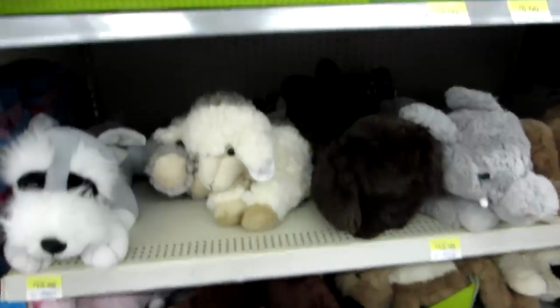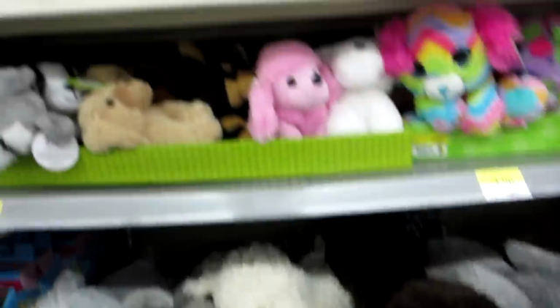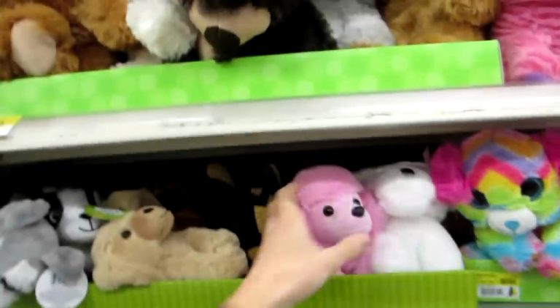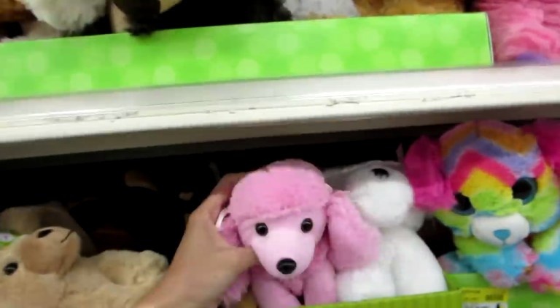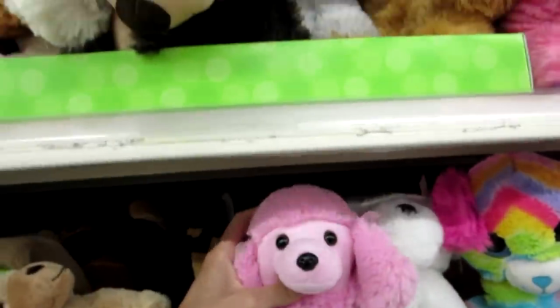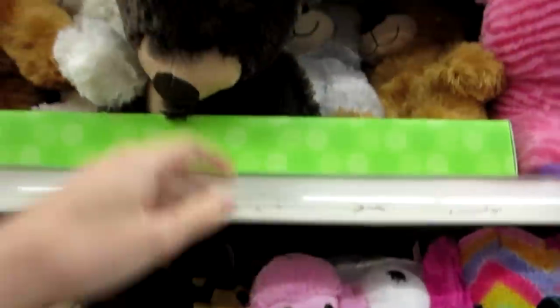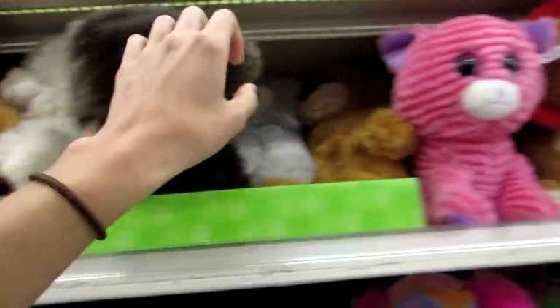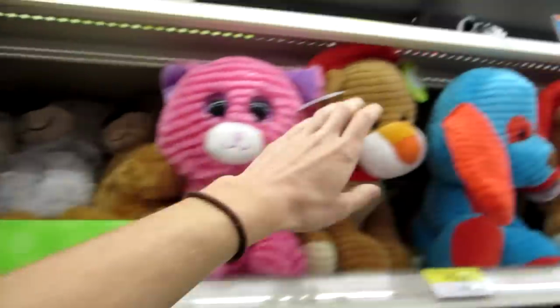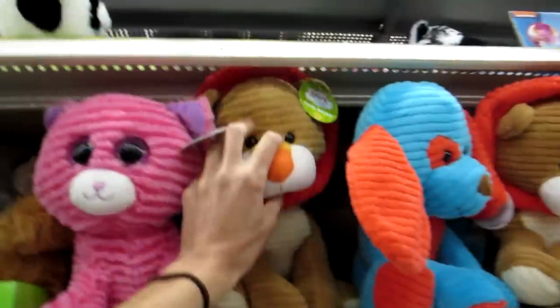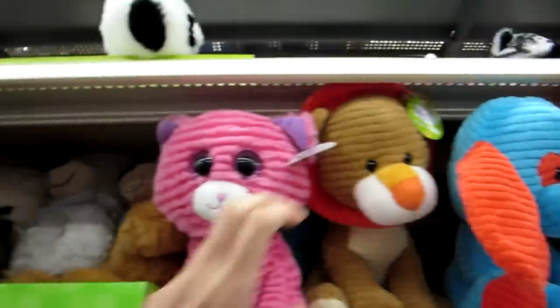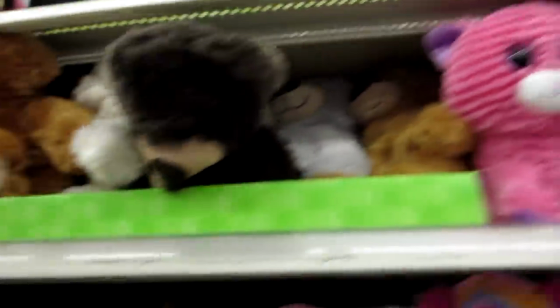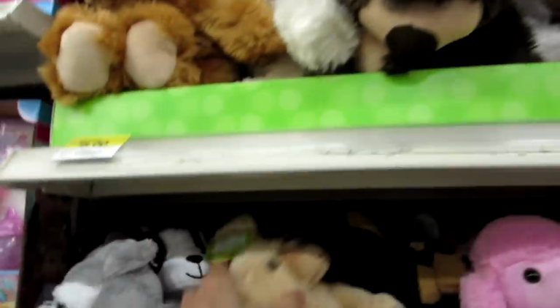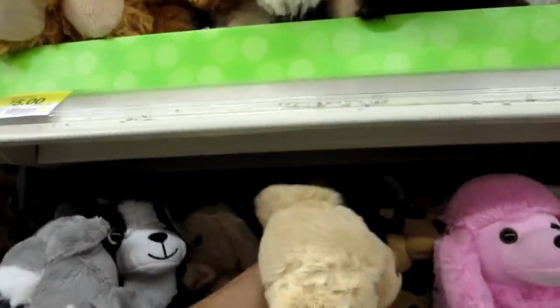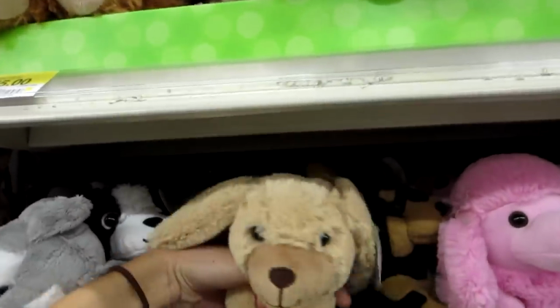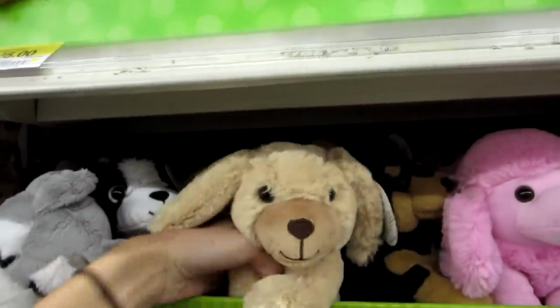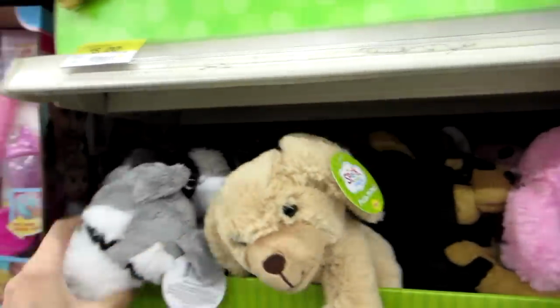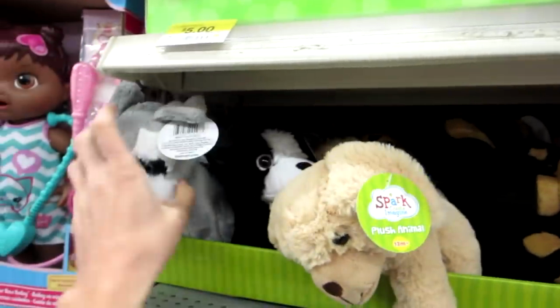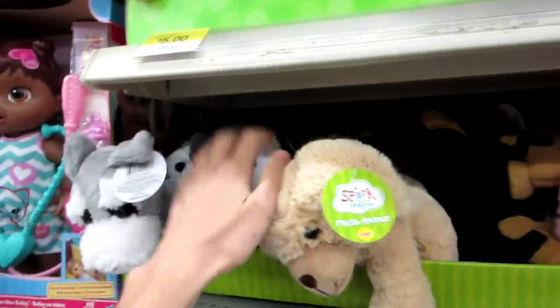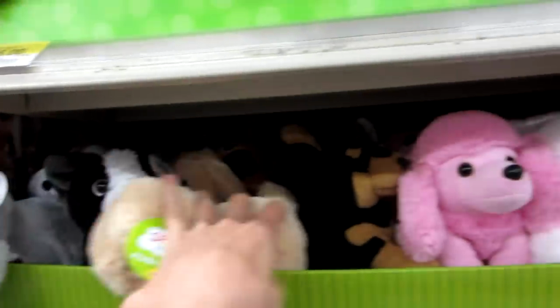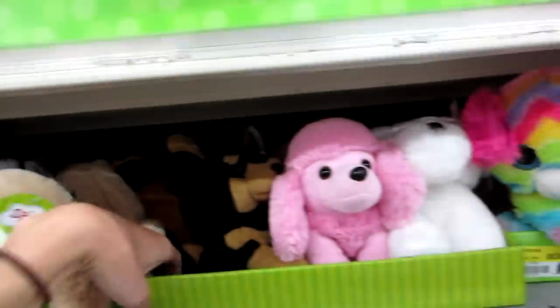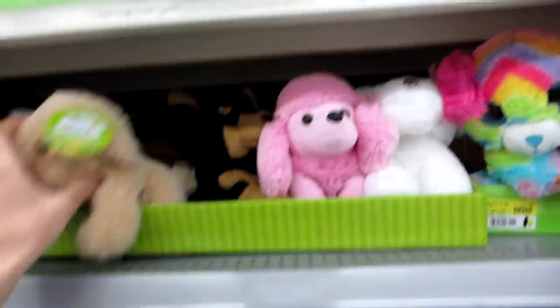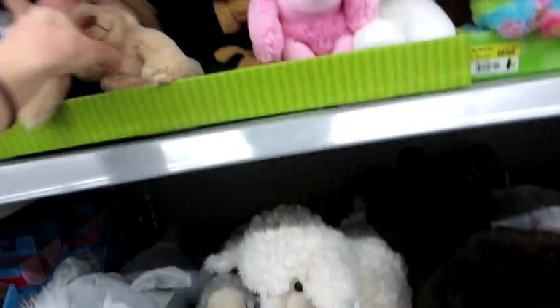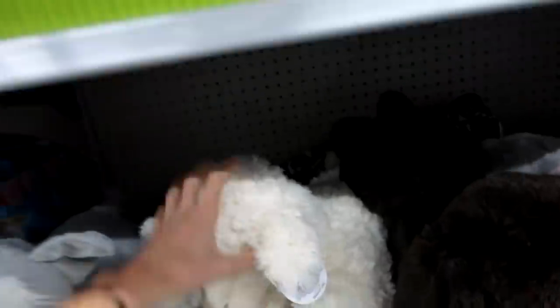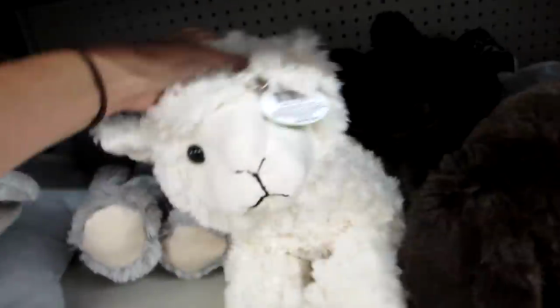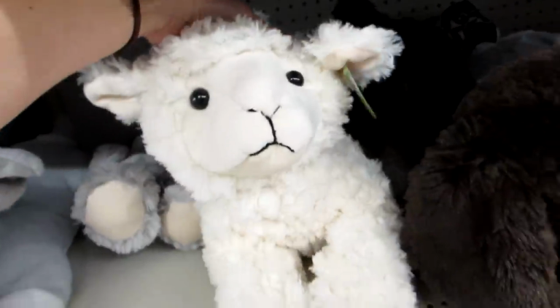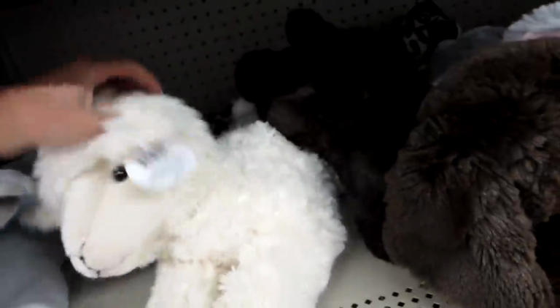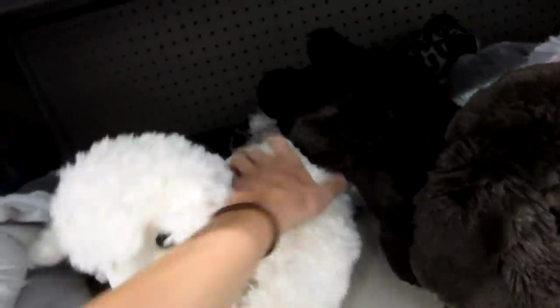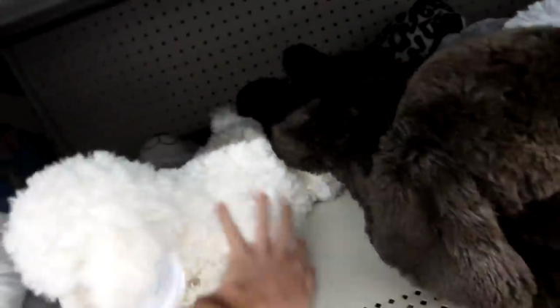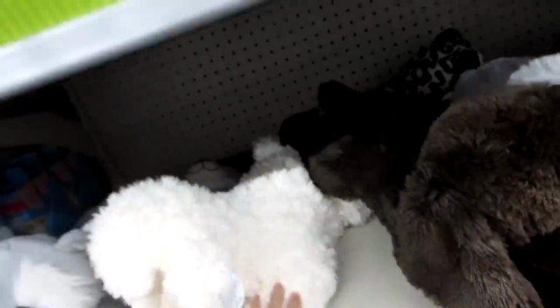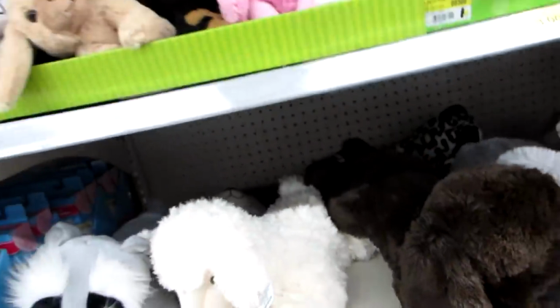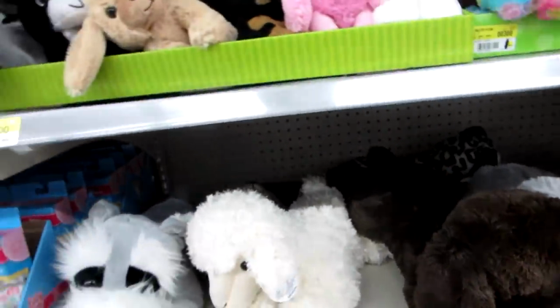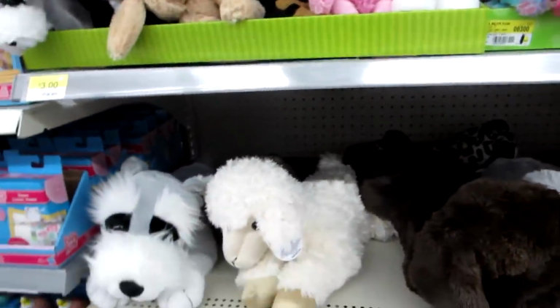I'm just looking at the plushies. They're so cute. I love plushies. I want this one — it's cute — and this one, and this one. All of them are so cute. Oh, it's a lamb! My sister would love that. Well, I love it too.